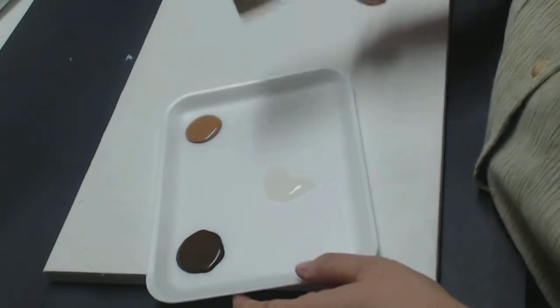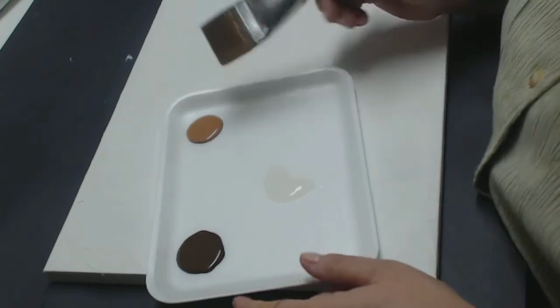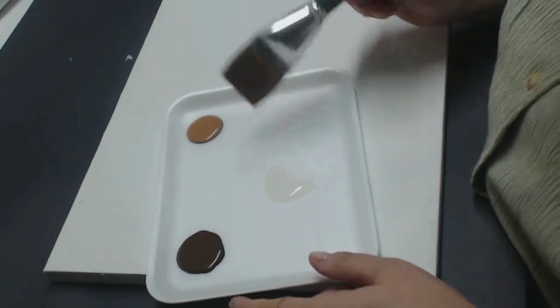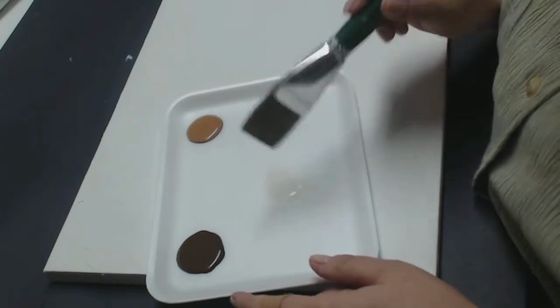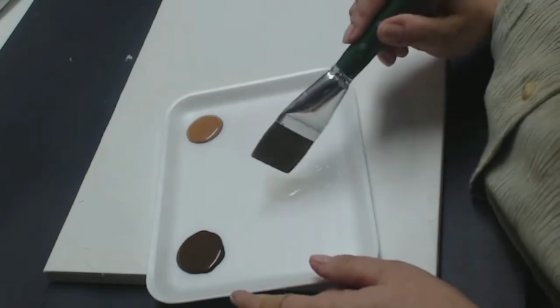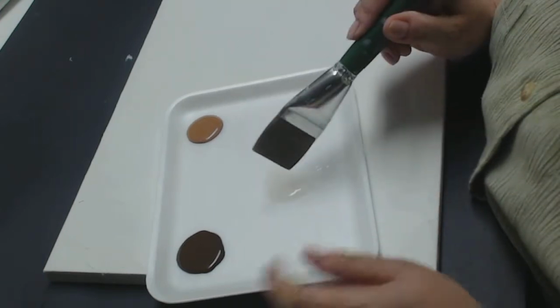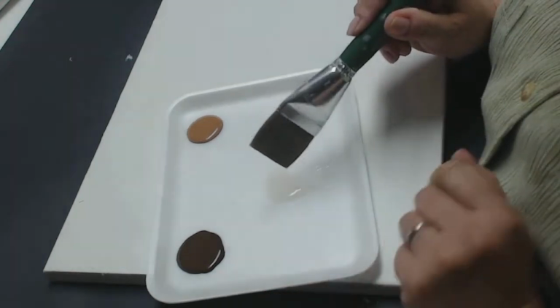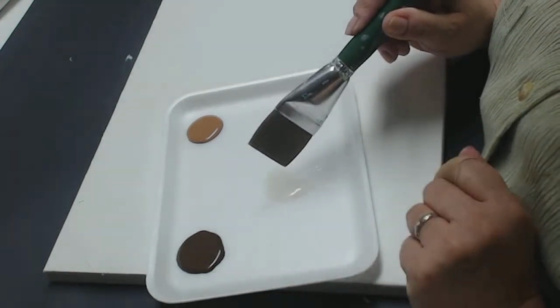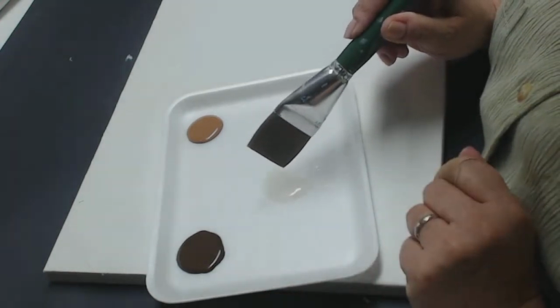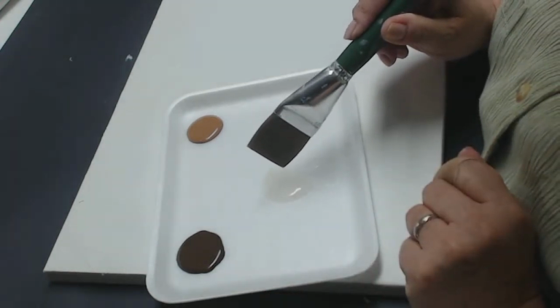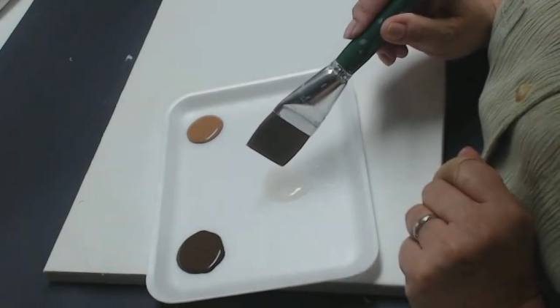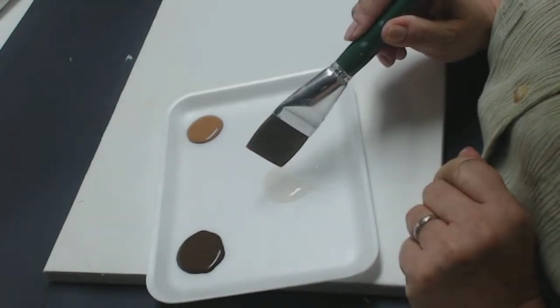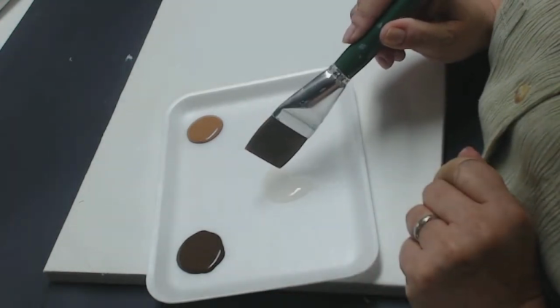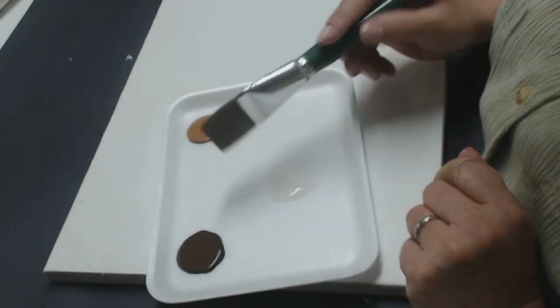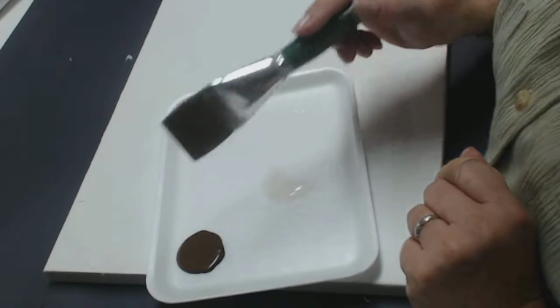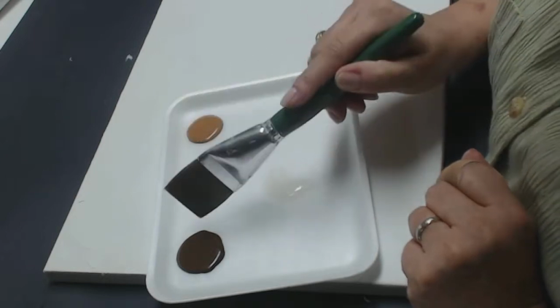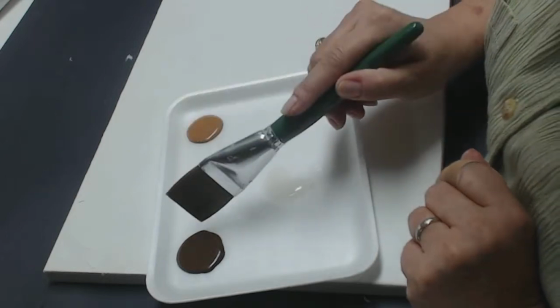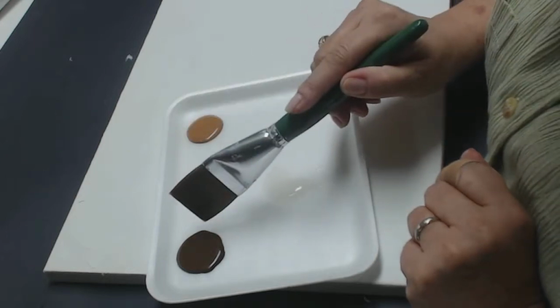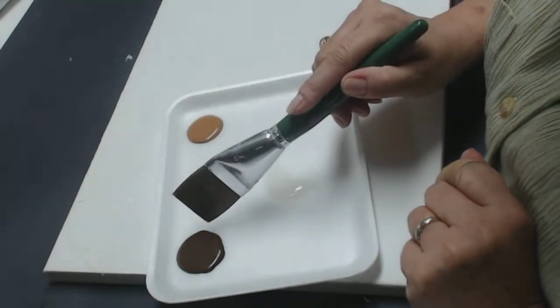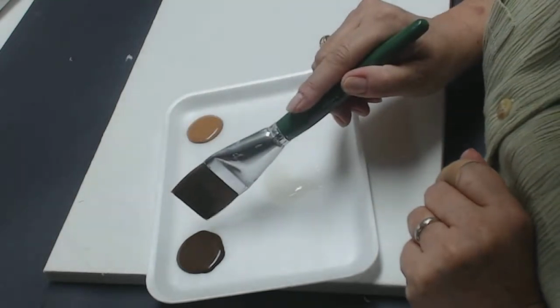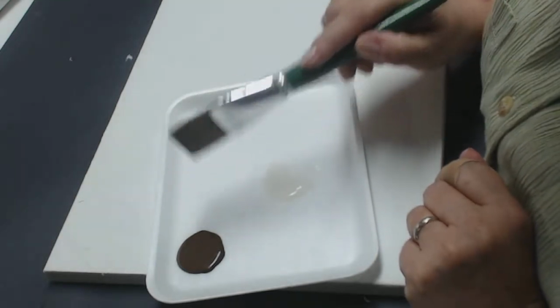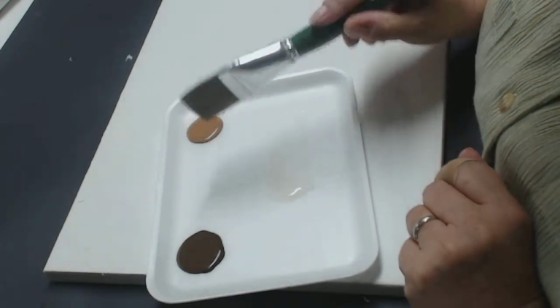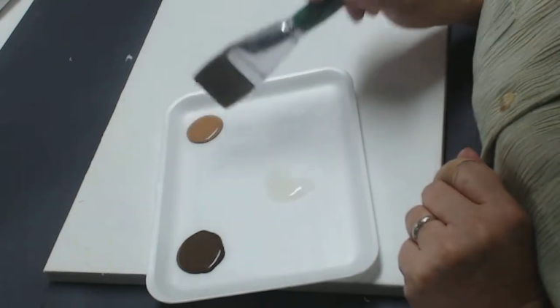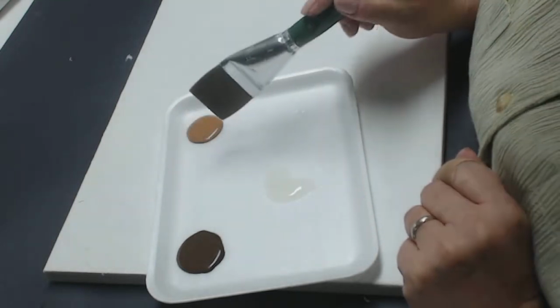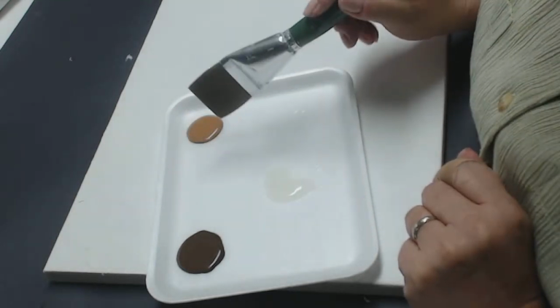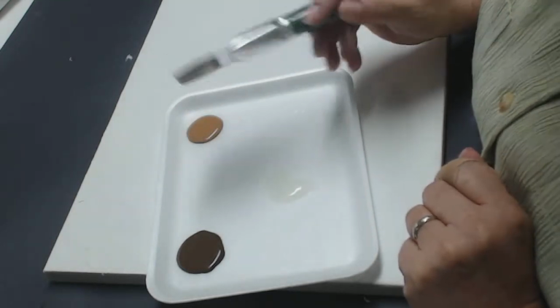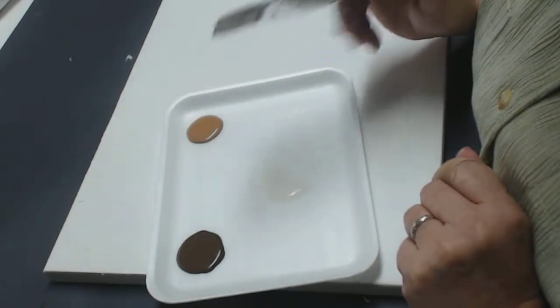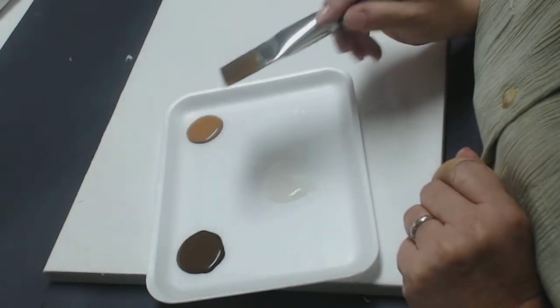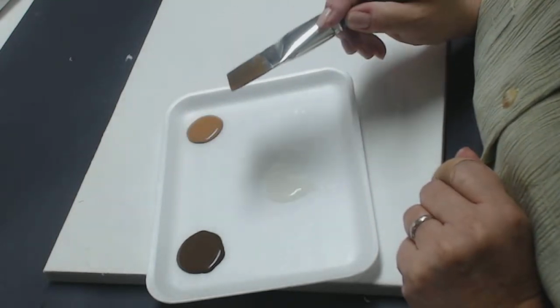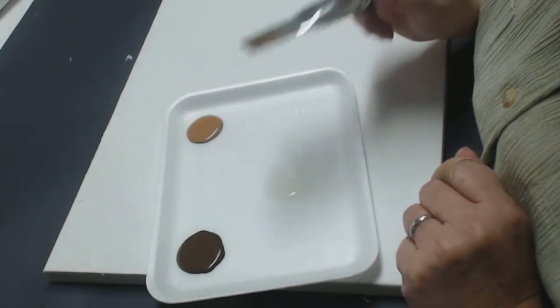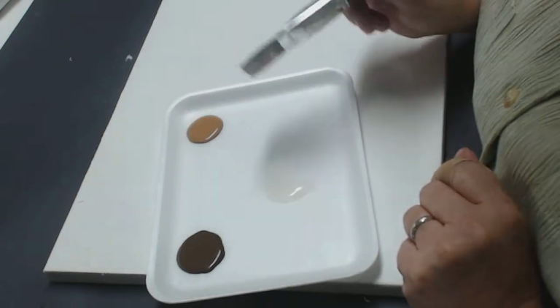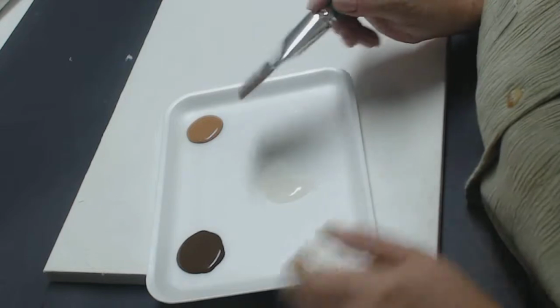On my palette right here I have some extender. Here I have asphaltum, and here I have Rossiana in the Americana line of paint.